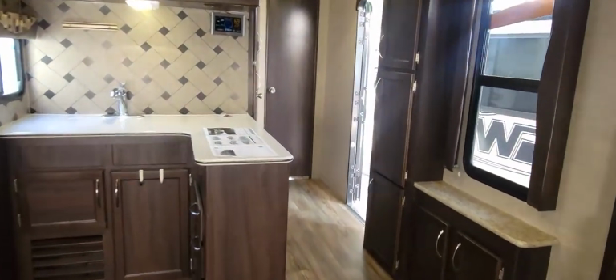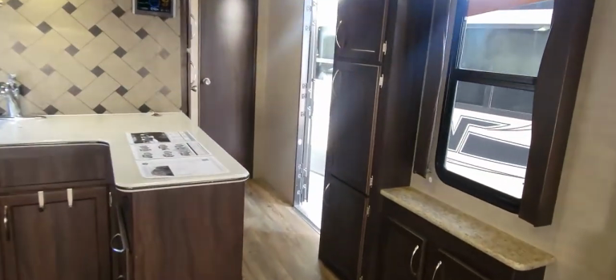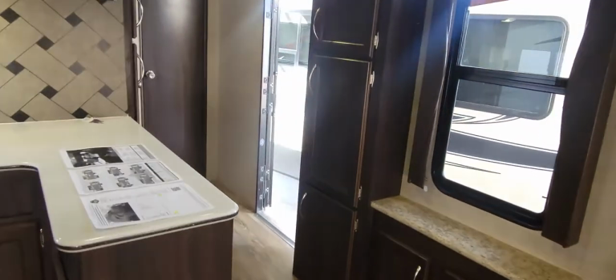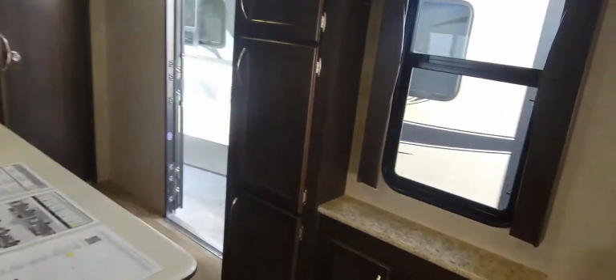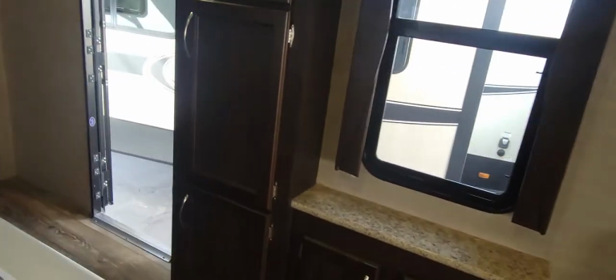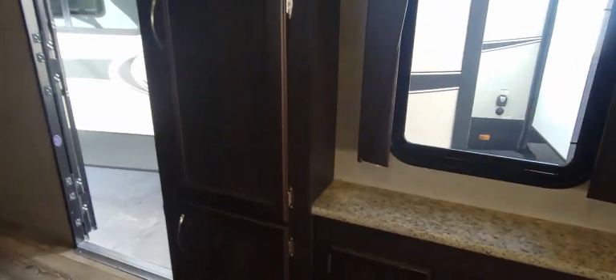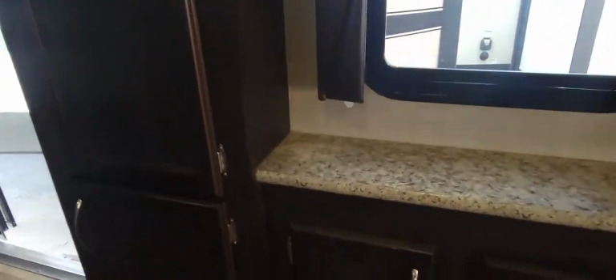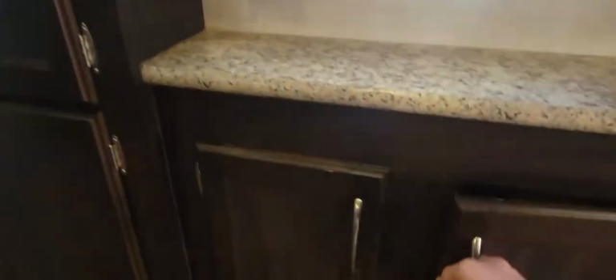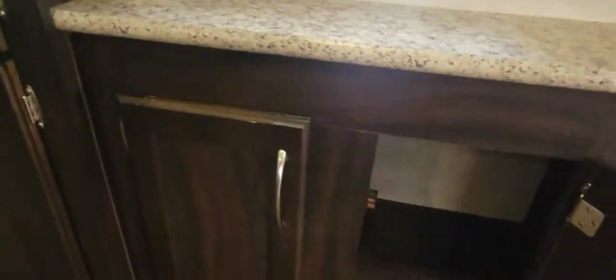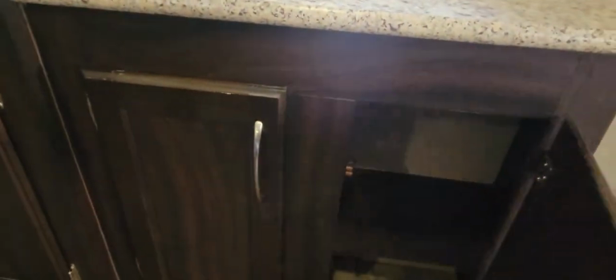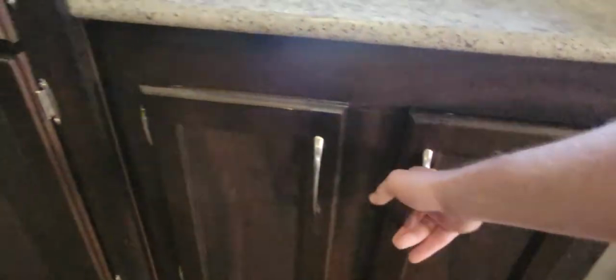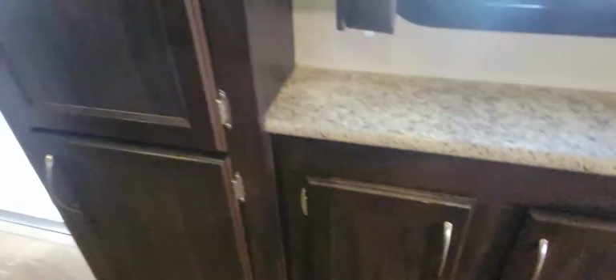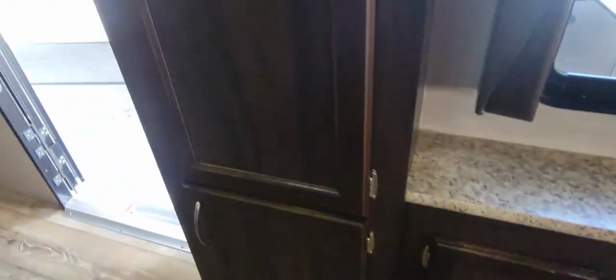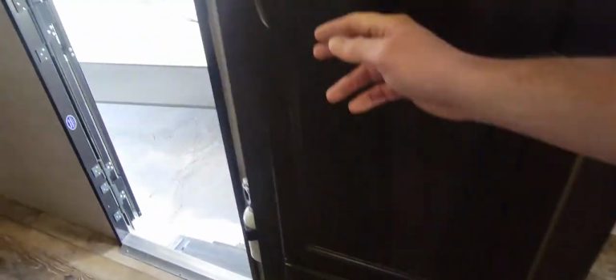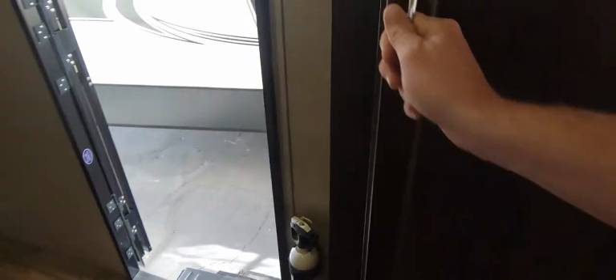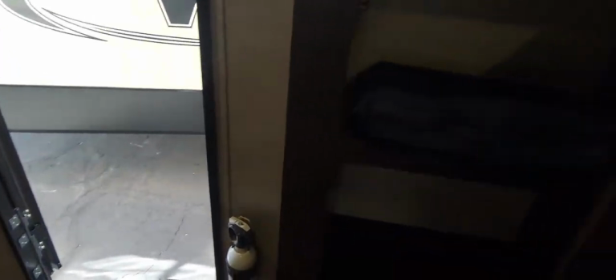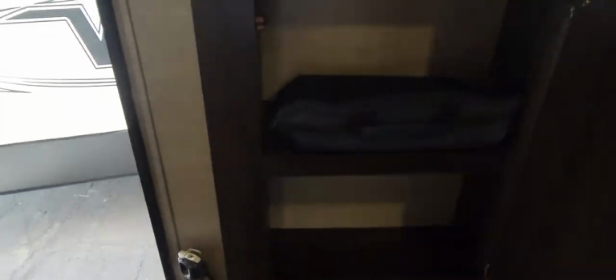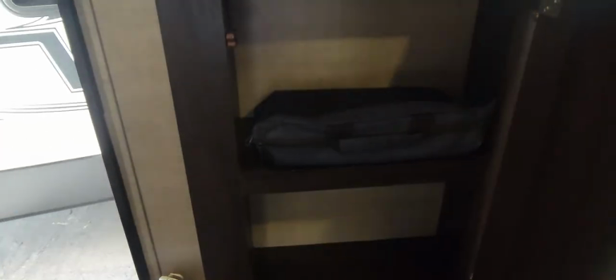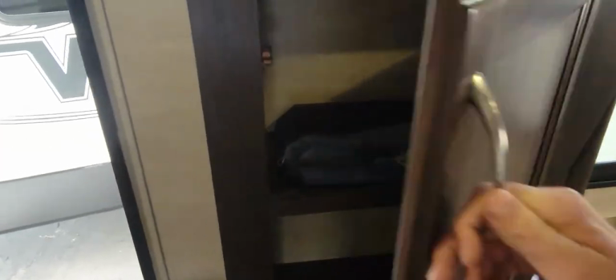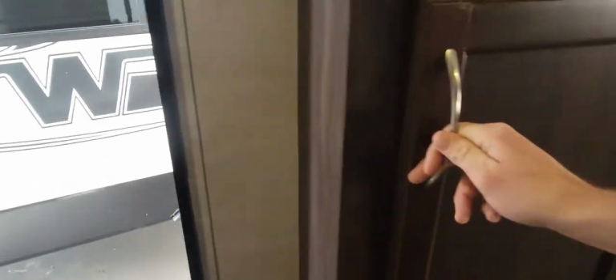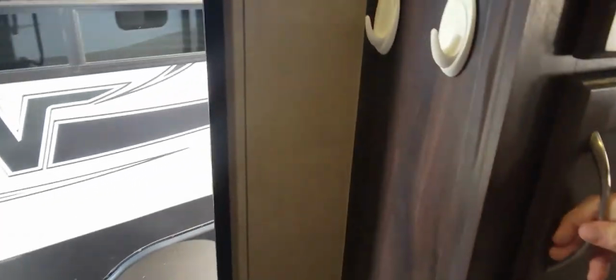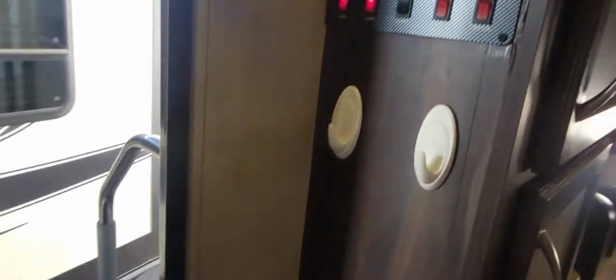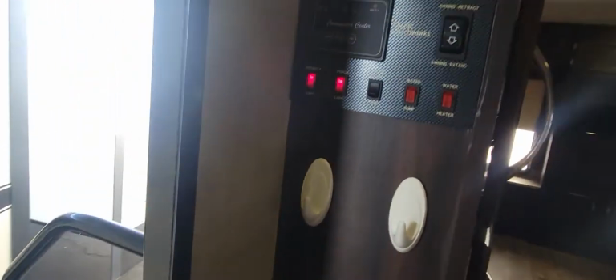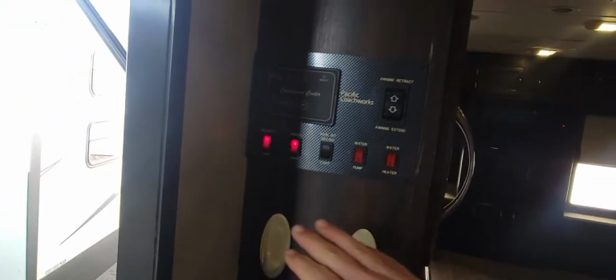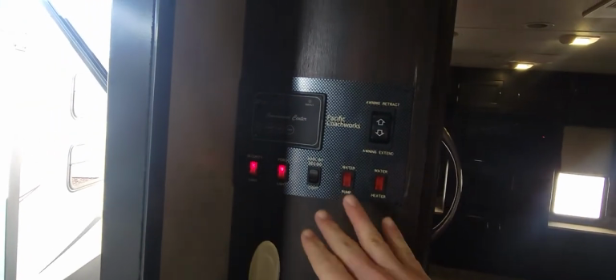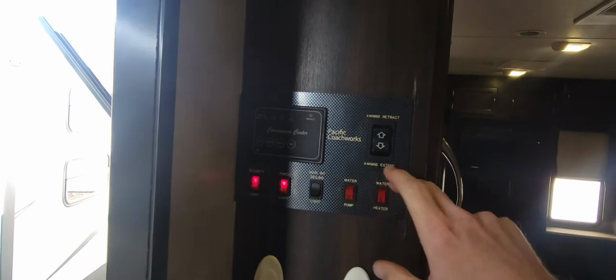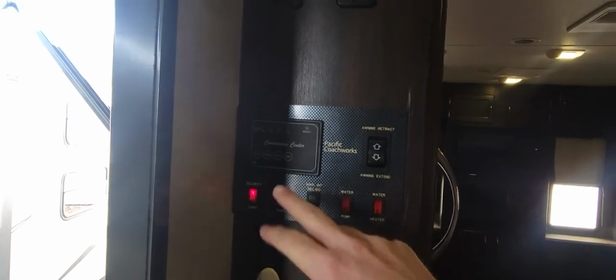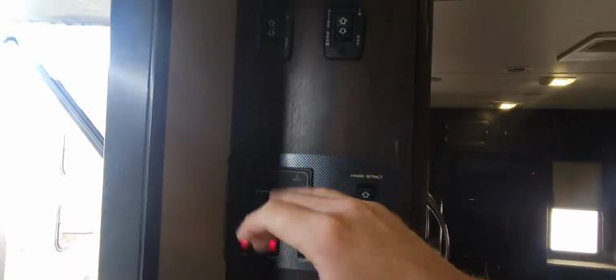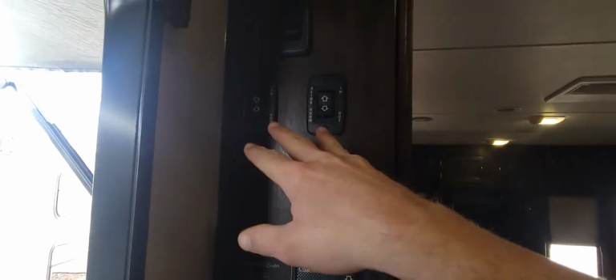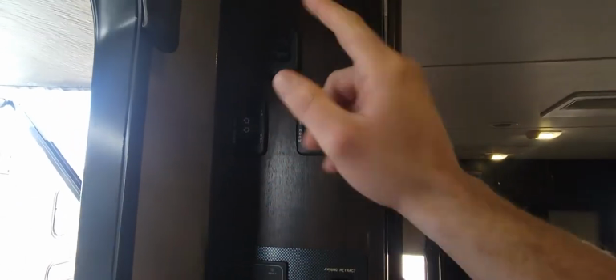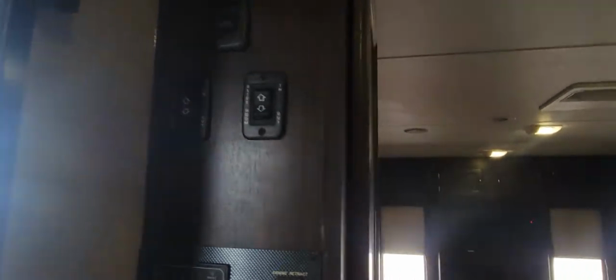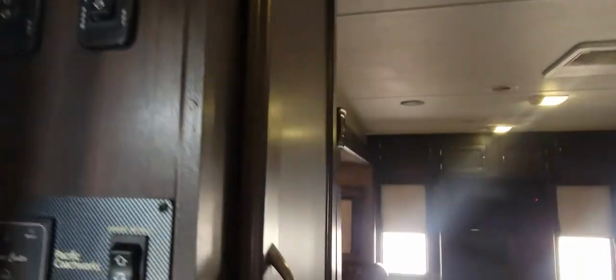Right when you walk in to the left, you have a little bit of storage — not too deep by any means, but a decent amount. To the left of that is your main control panel: lights, awning, level testers, slide controls, and more lights up top.